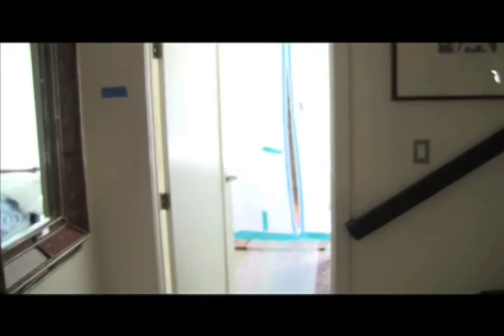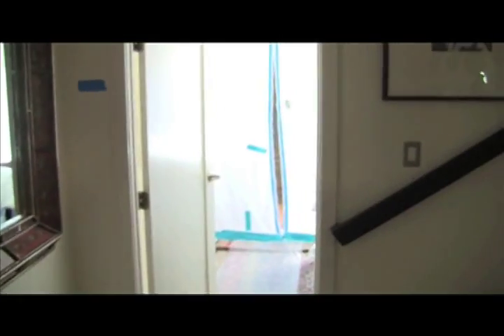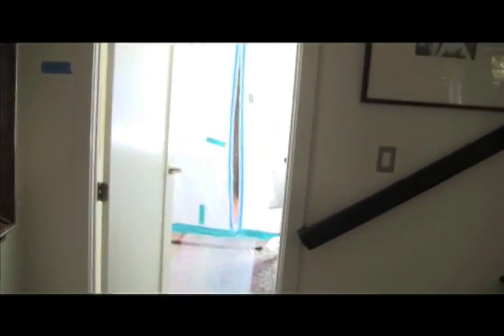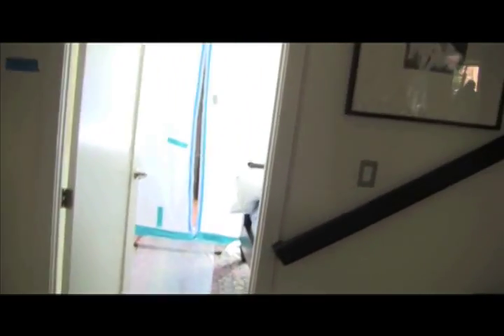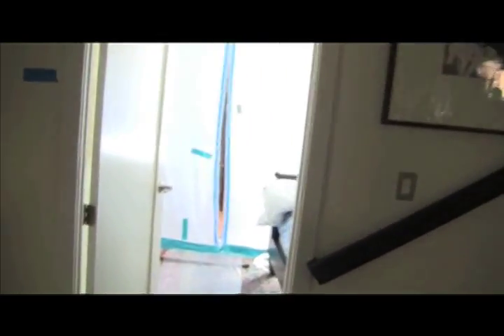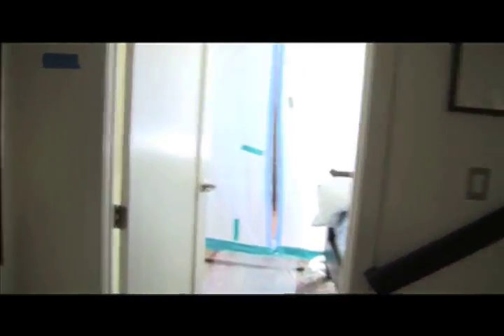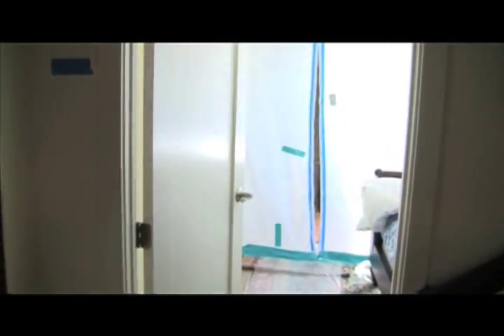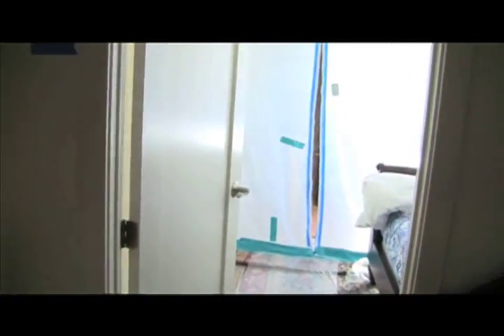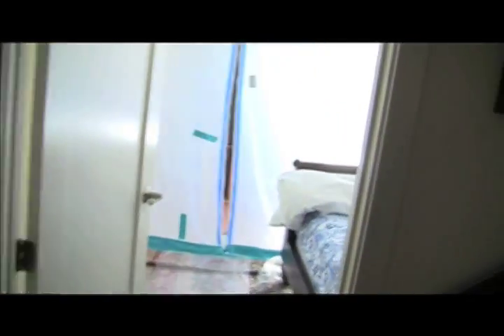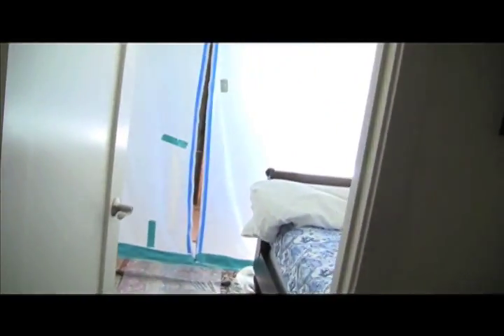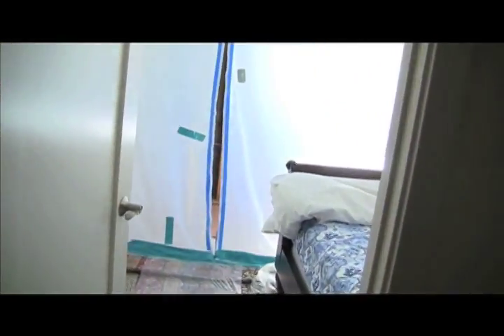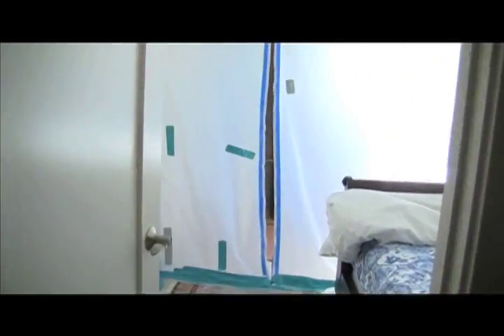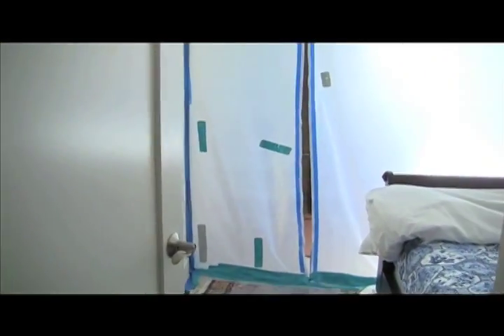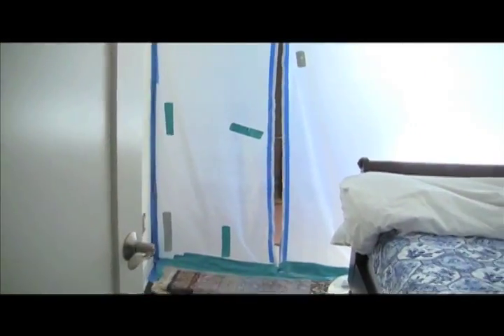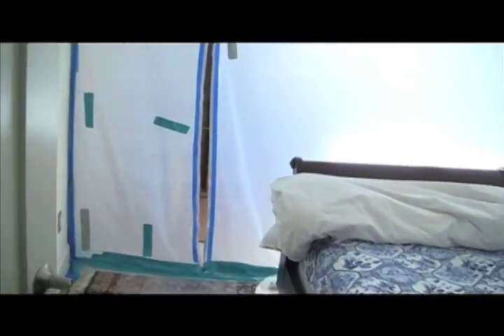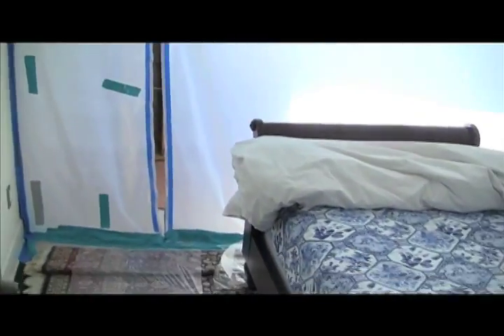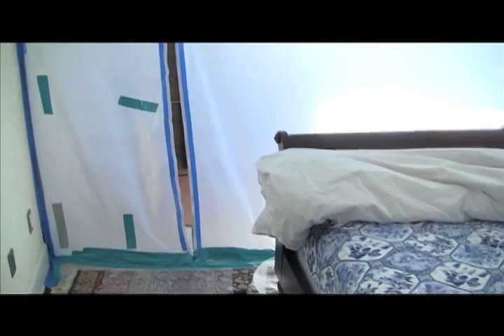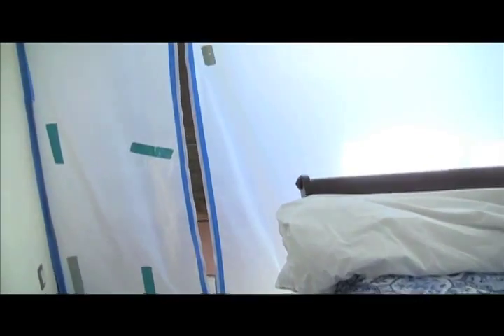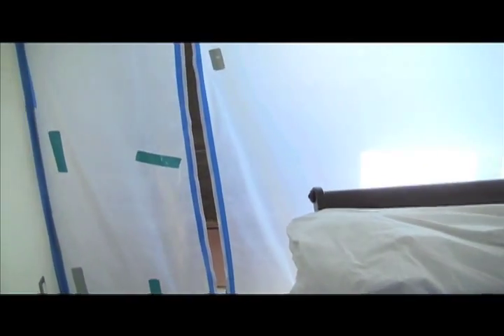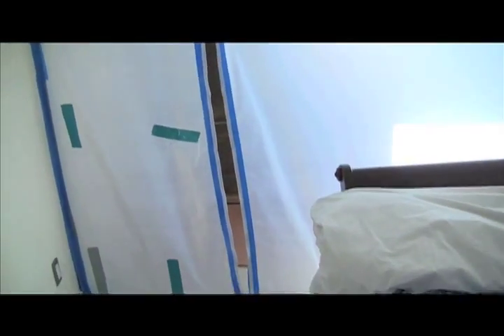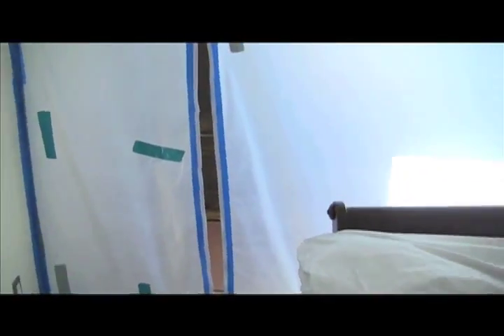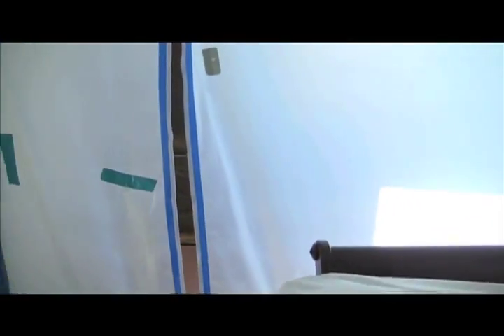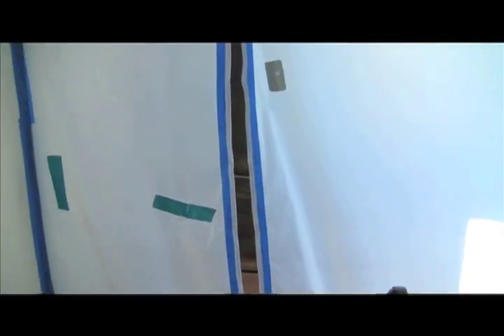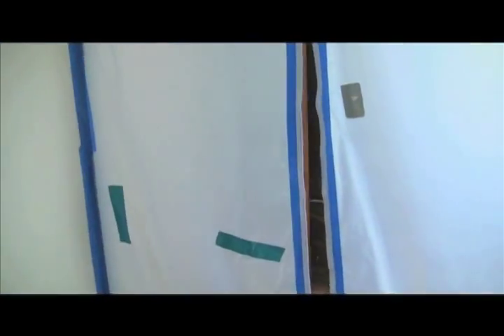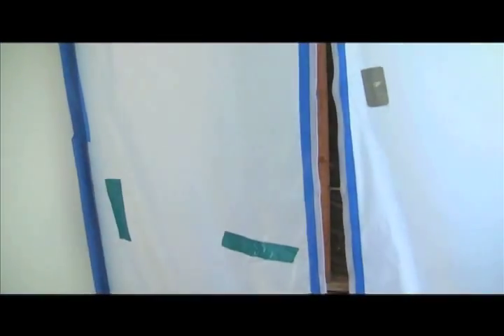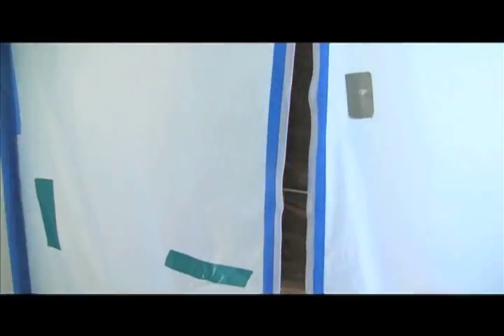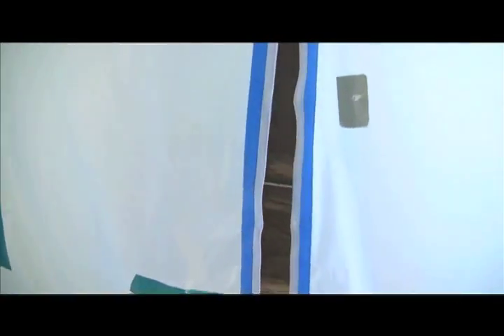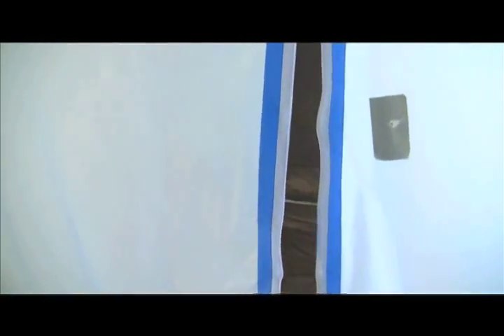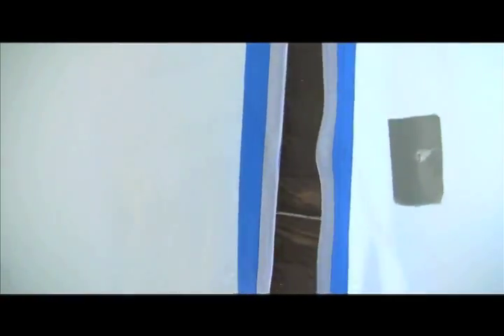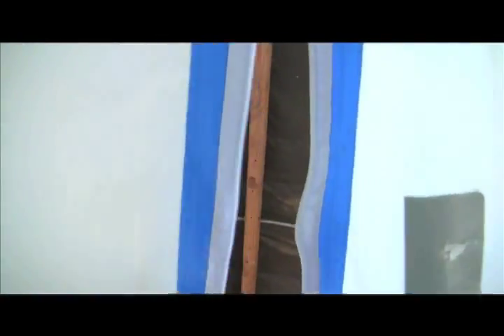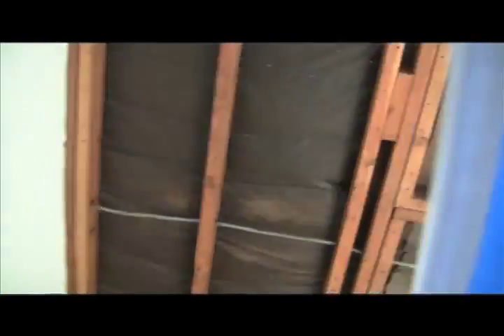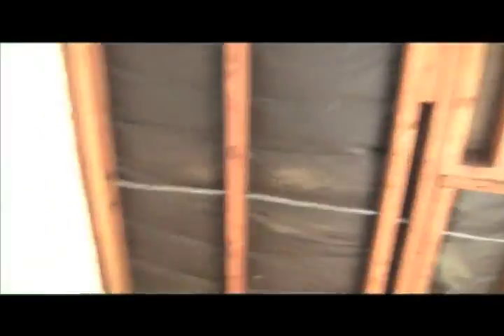We're in La Jolla, California right now. This is January 16th, 2011. This home has had prolonged water intrusion issues.